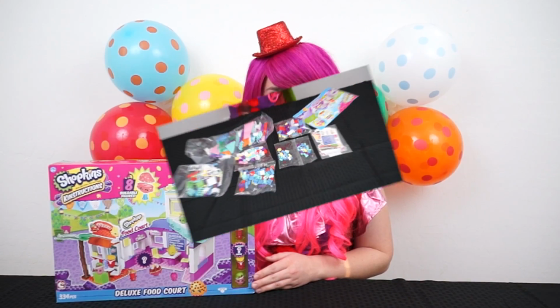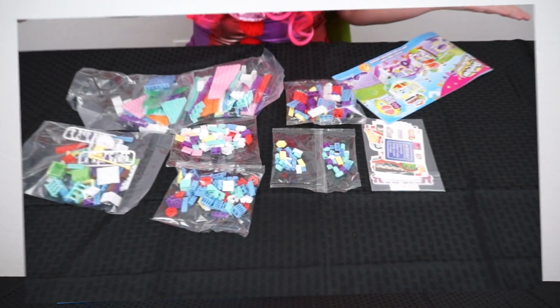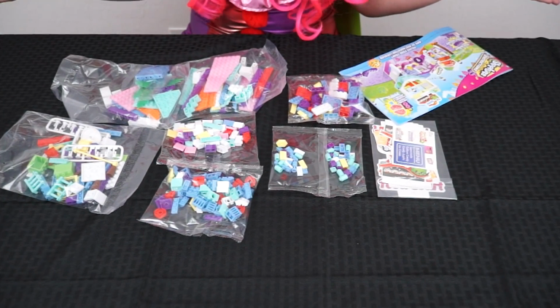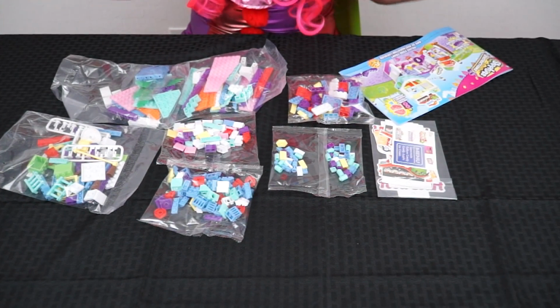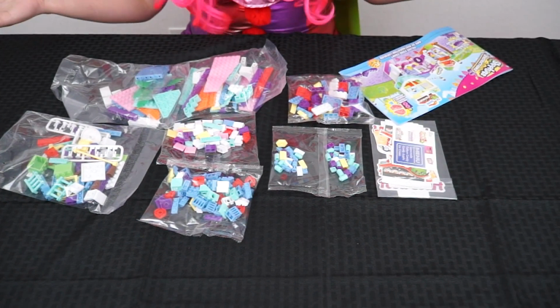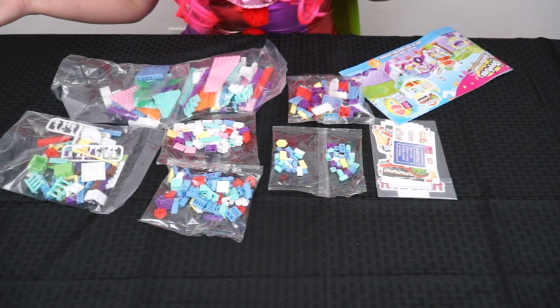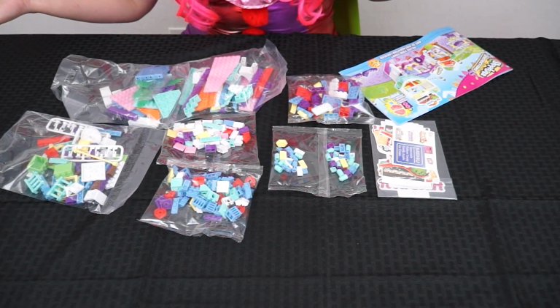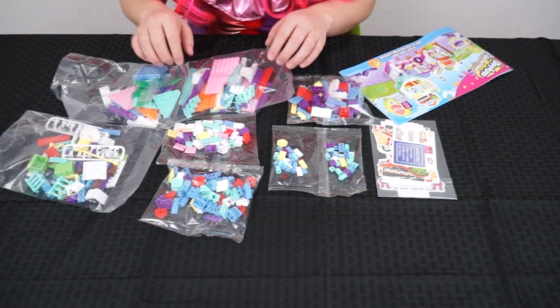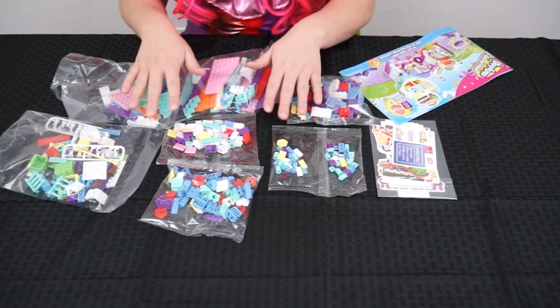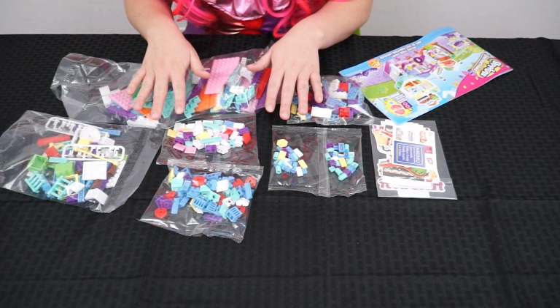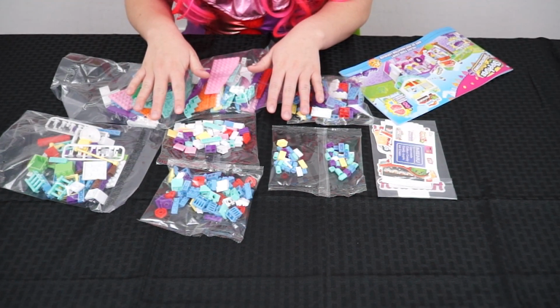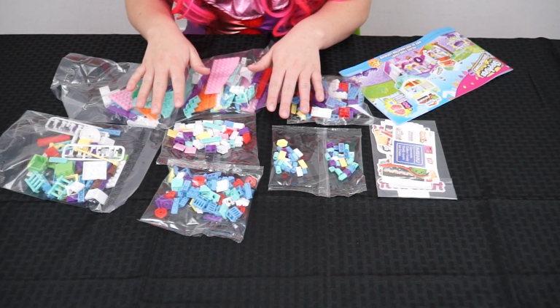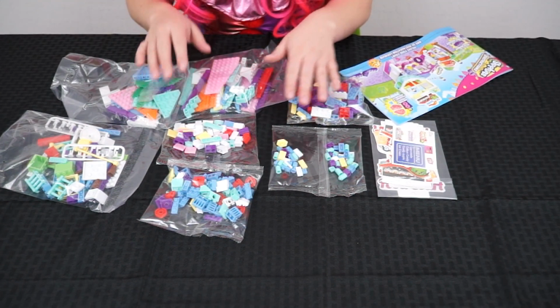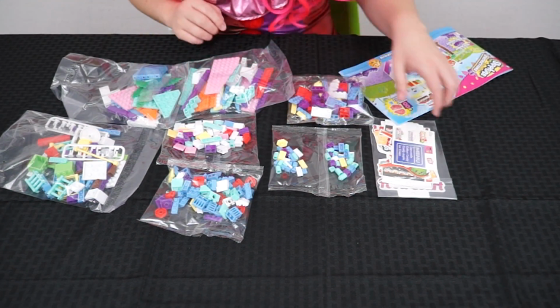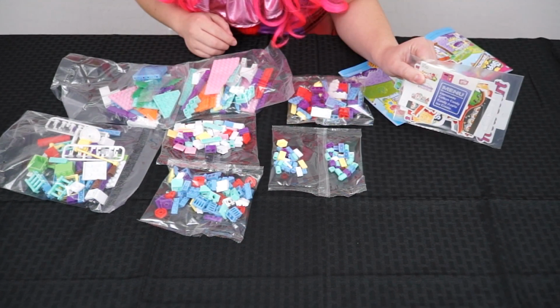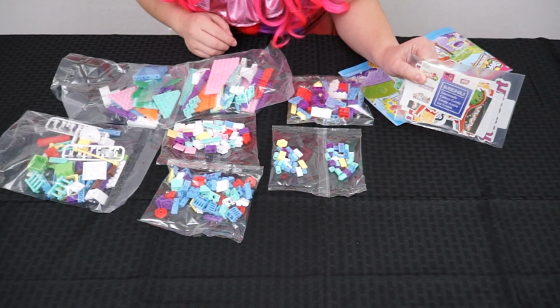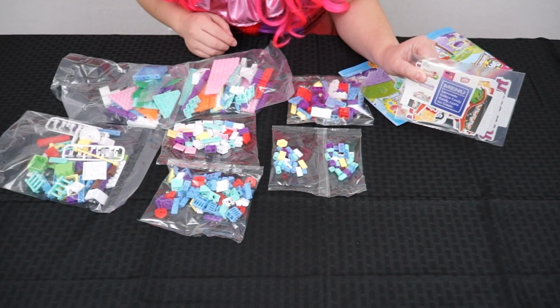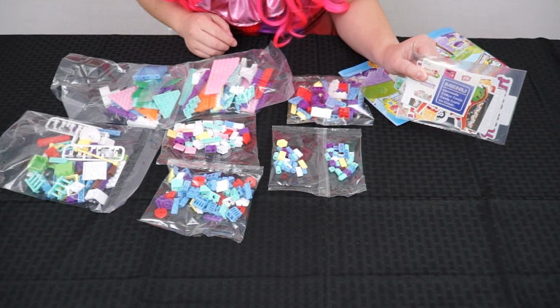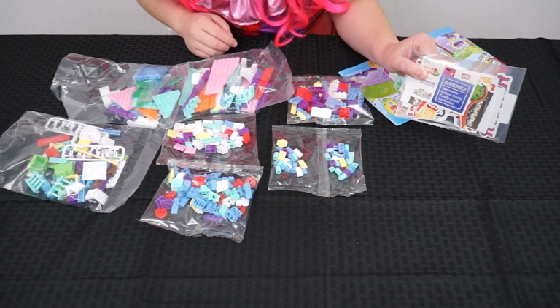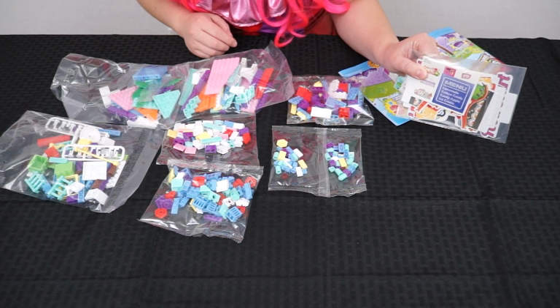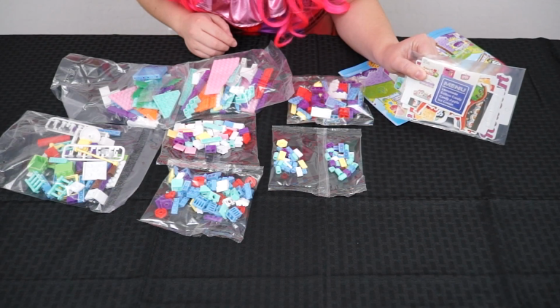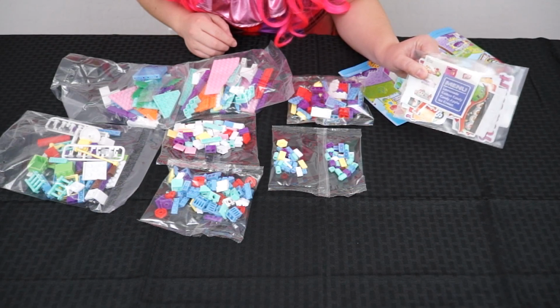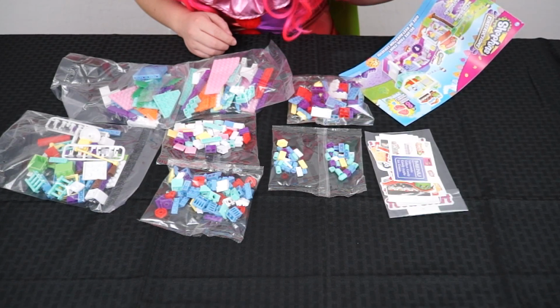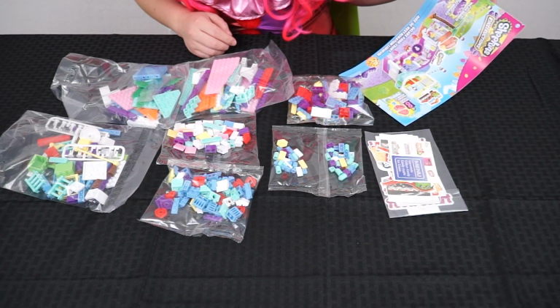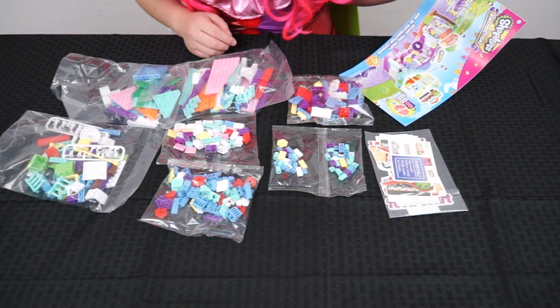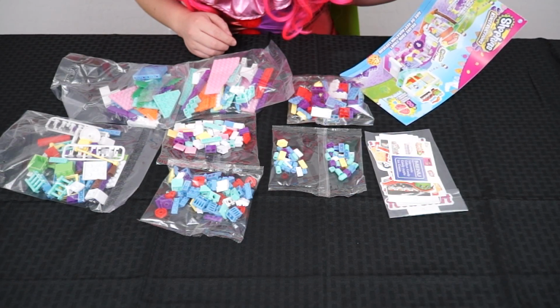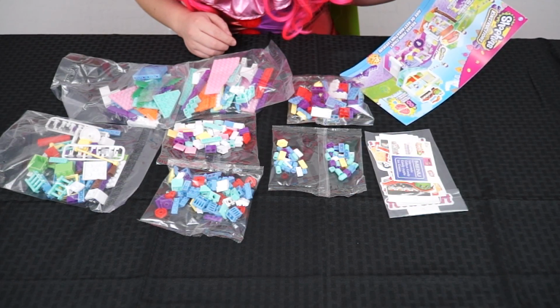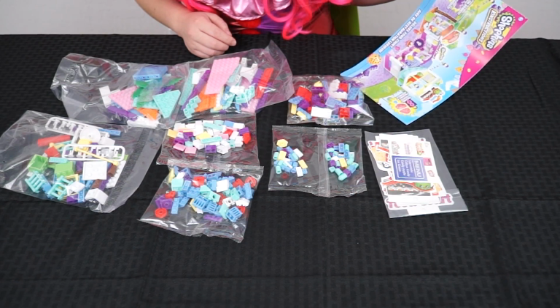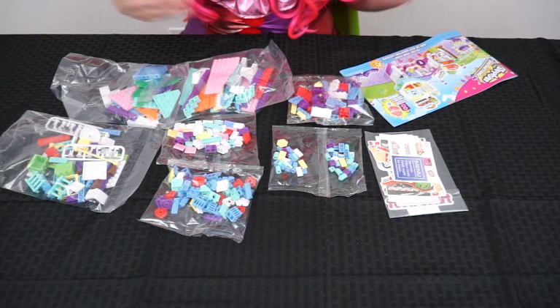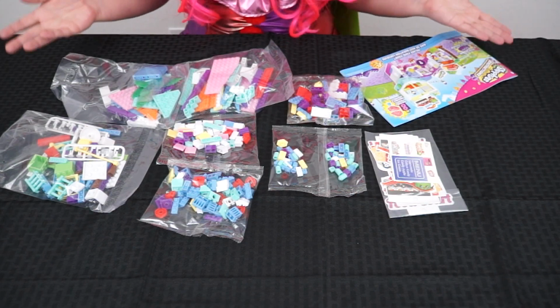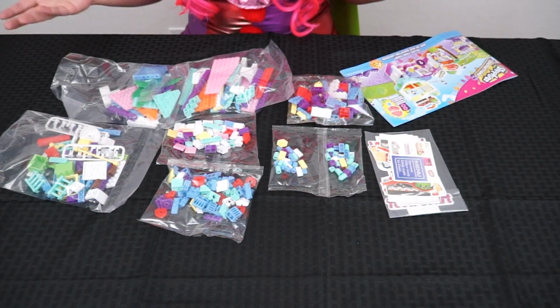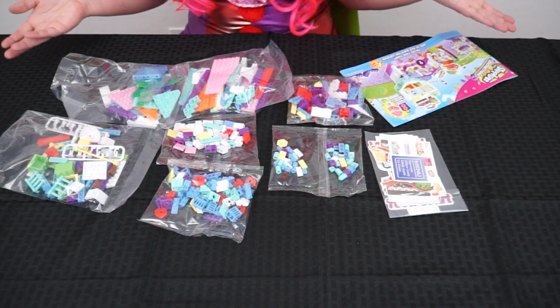Here's everything out of the box! It came with 7 bags of bricks, some stickers and some cardboard pieces, and an instructions booklet! Okay, let's get started!